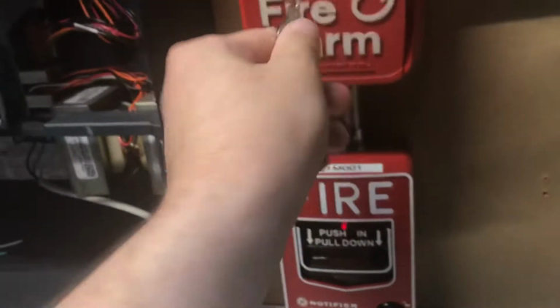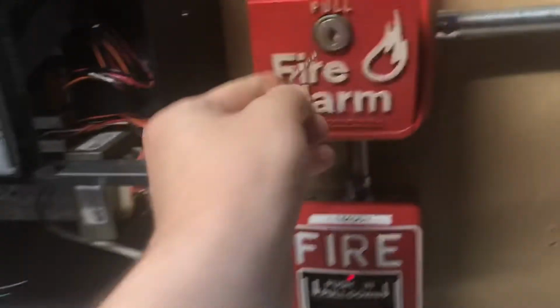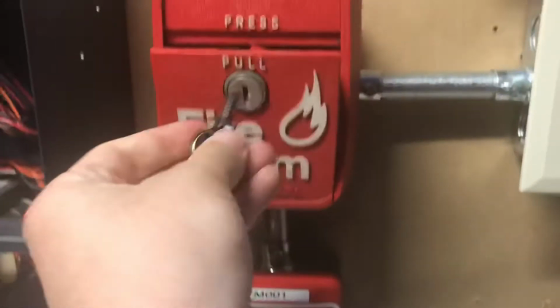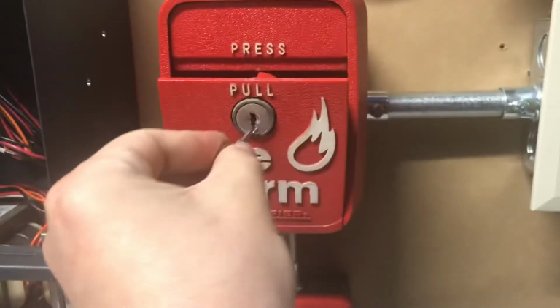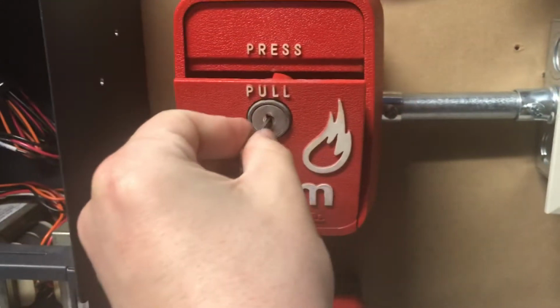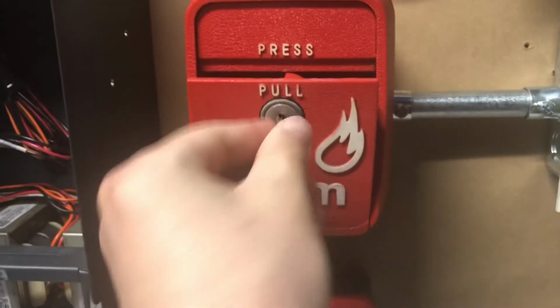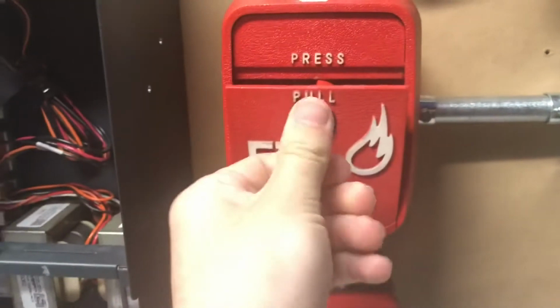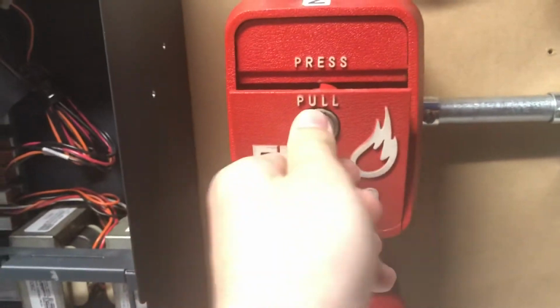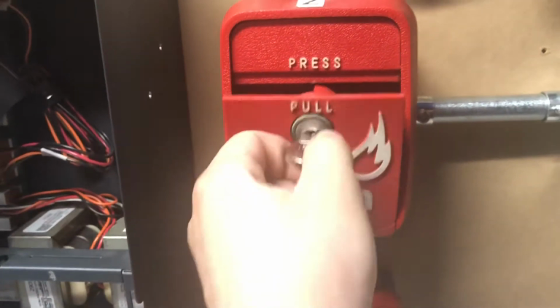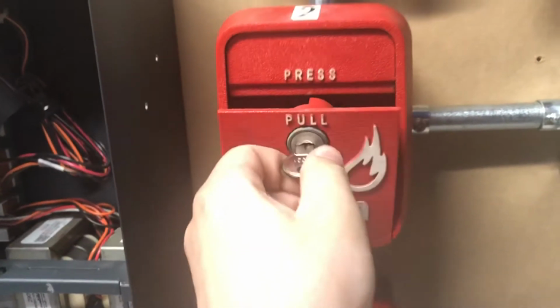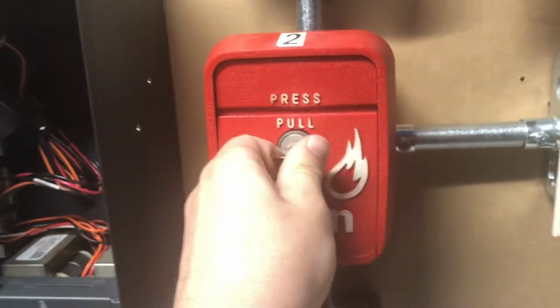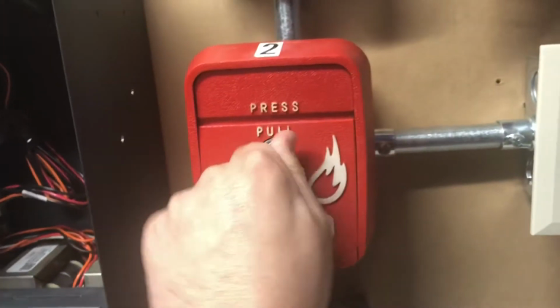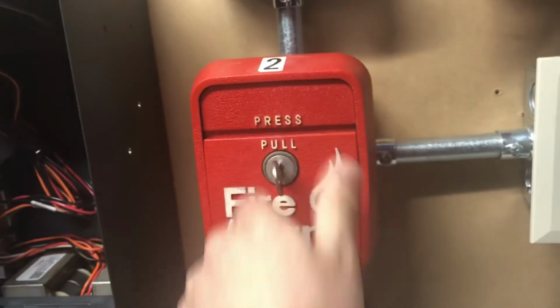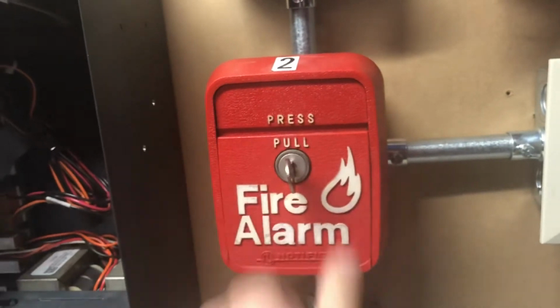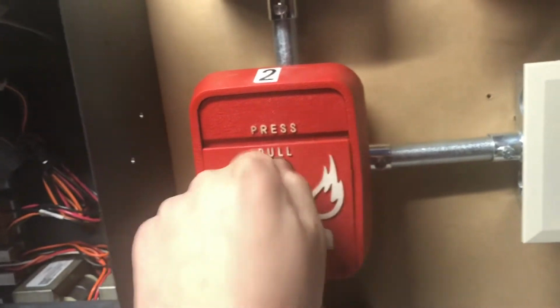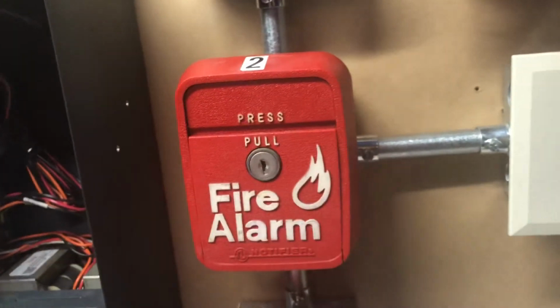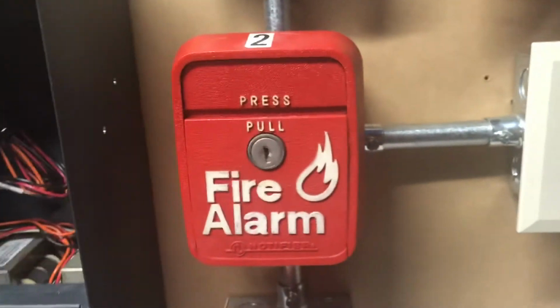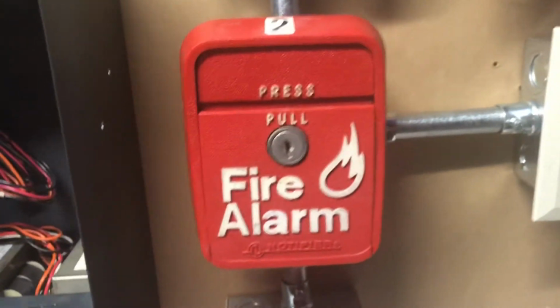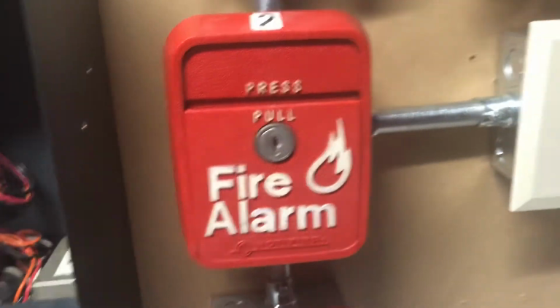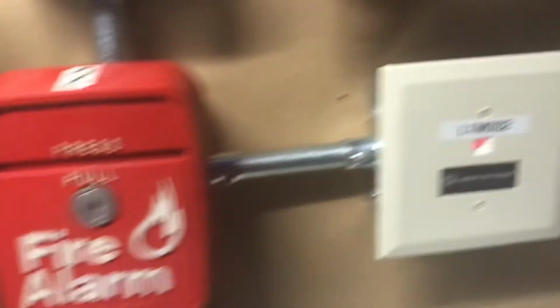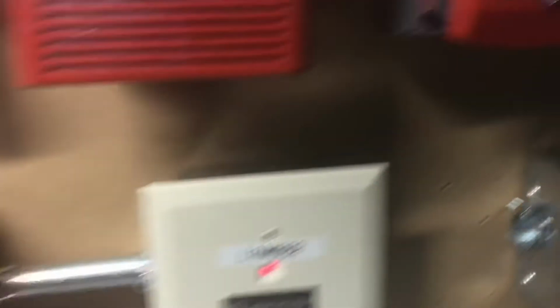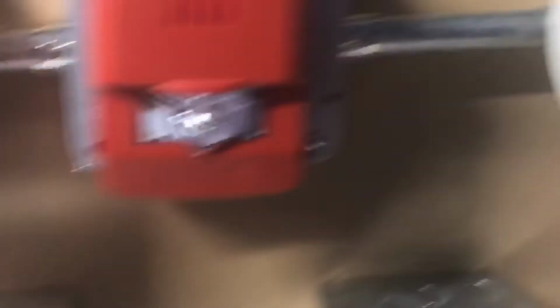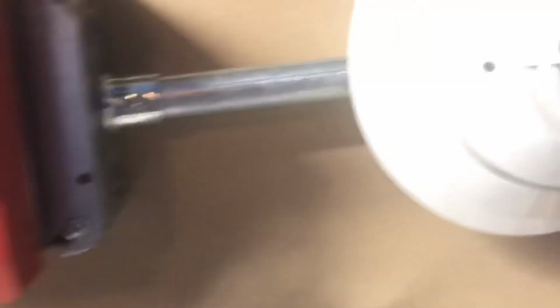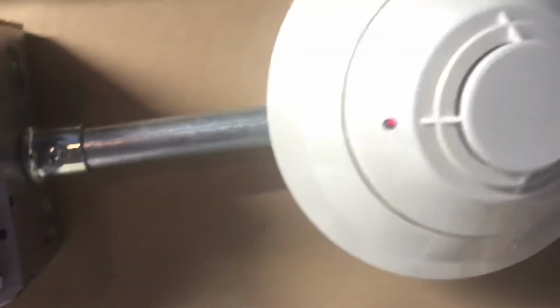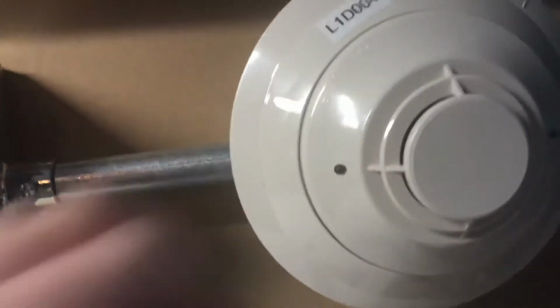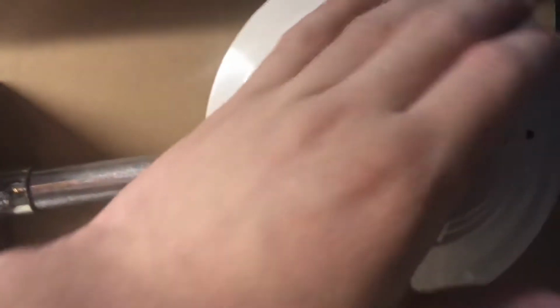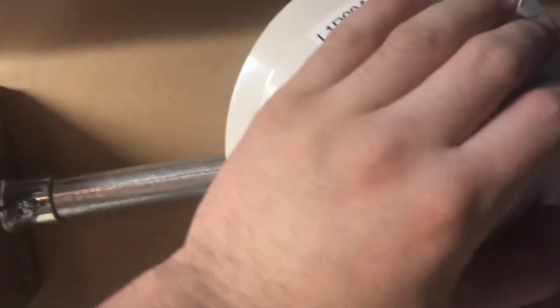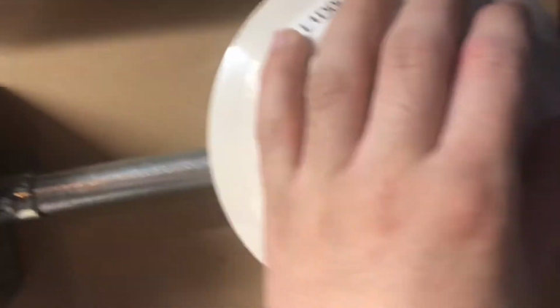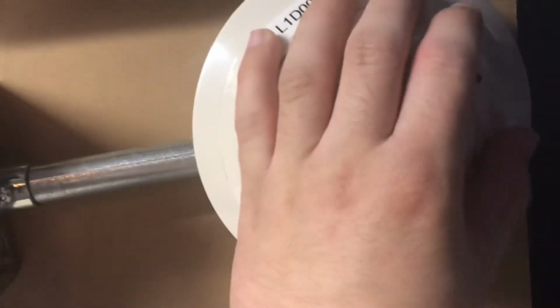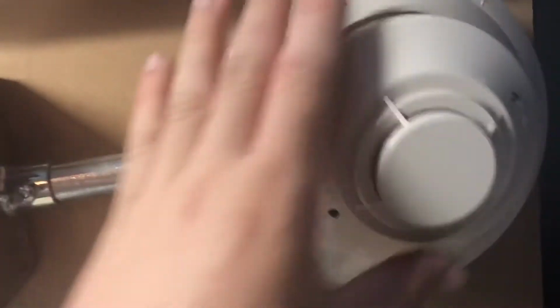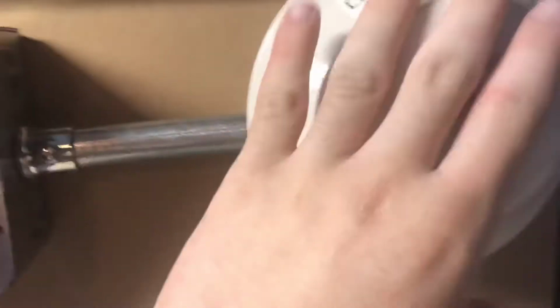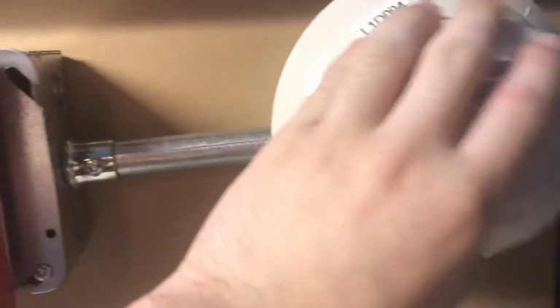This one's pretty simple to reset — you turn the key and just push it right back into place. Before I reset the panel, I'm going to show you what I did on the programming for the detector.